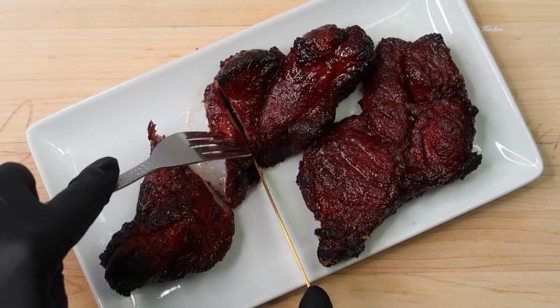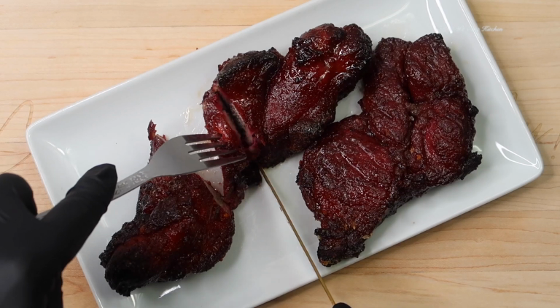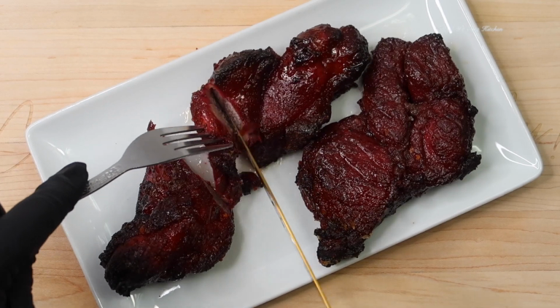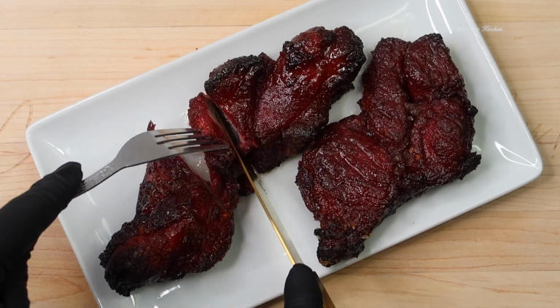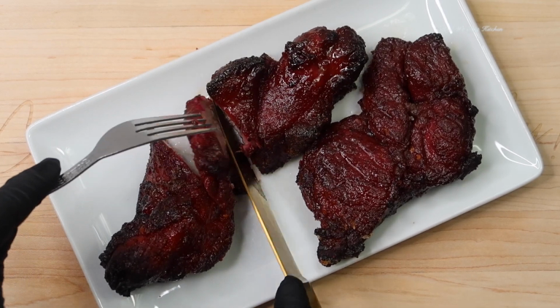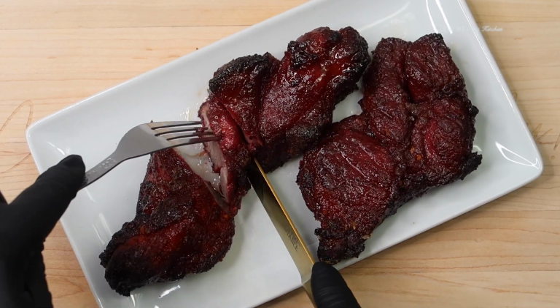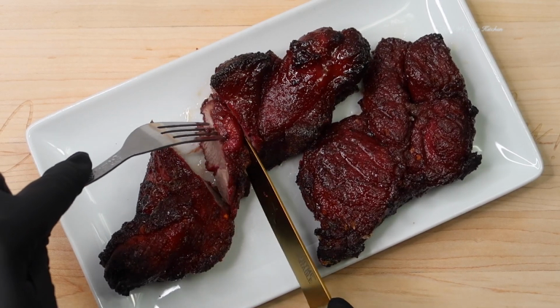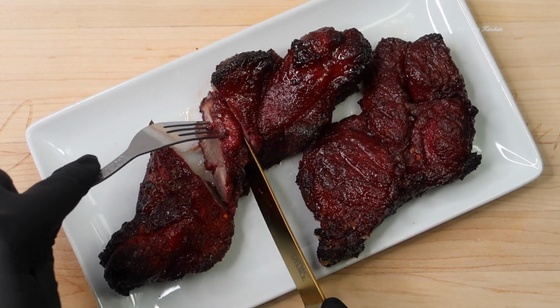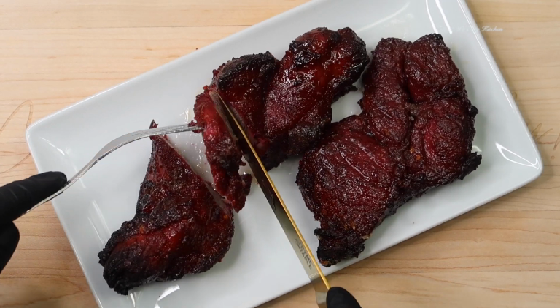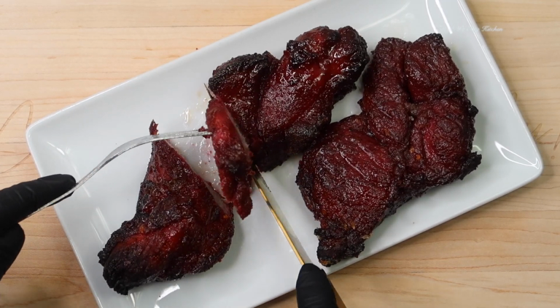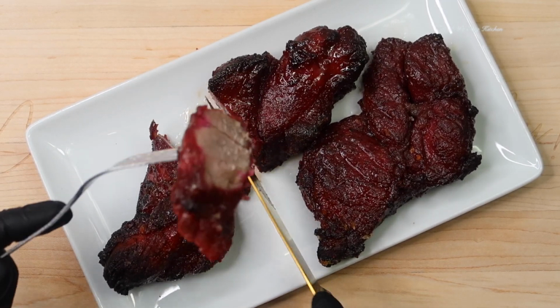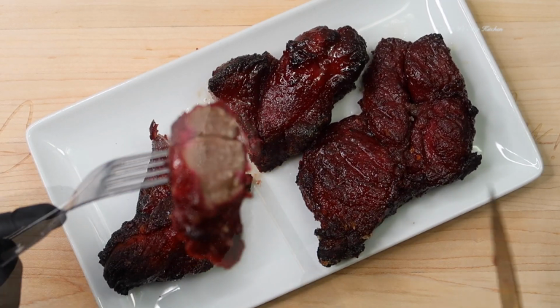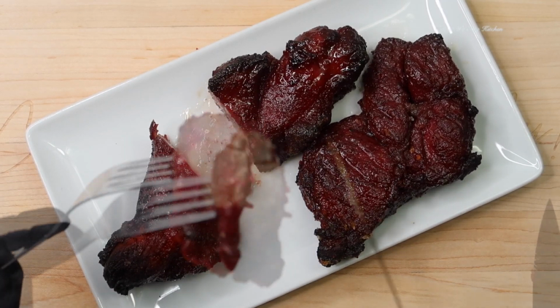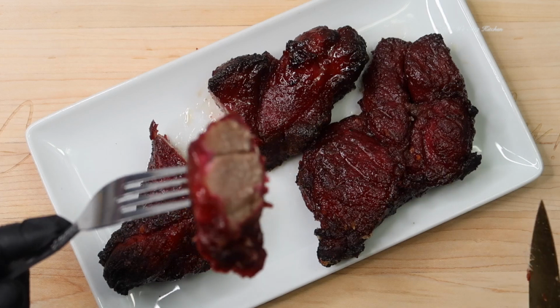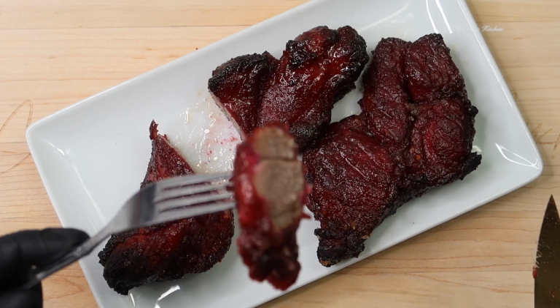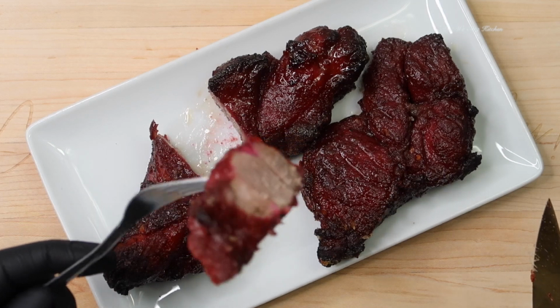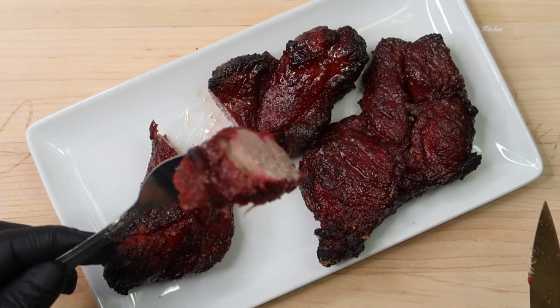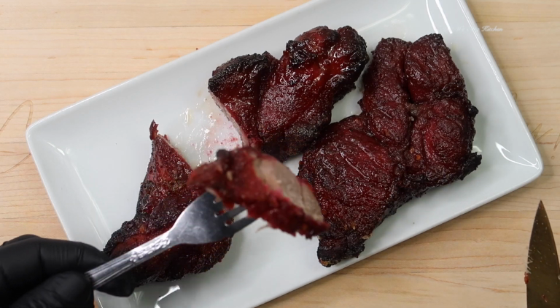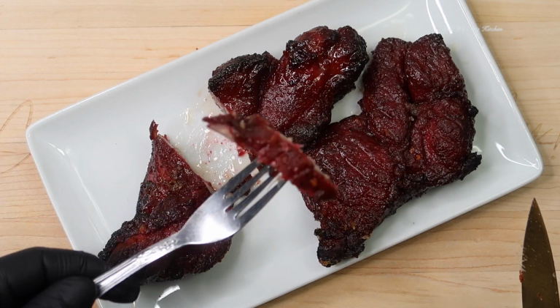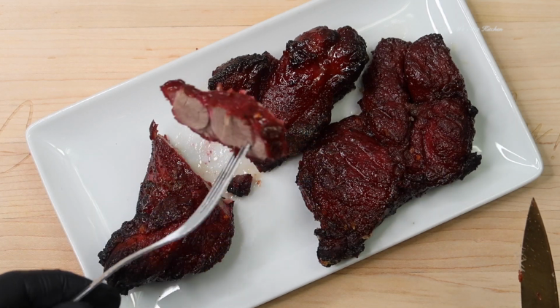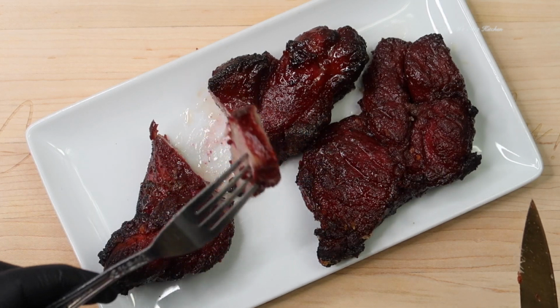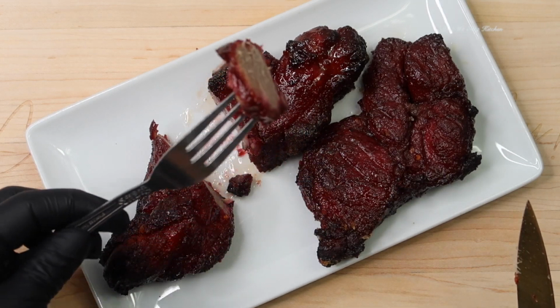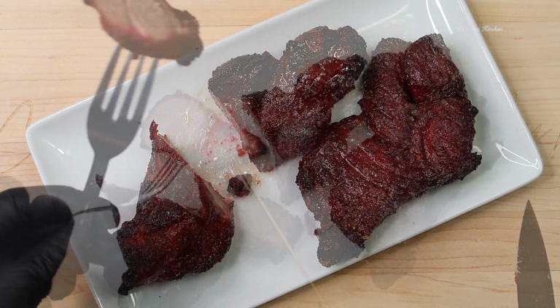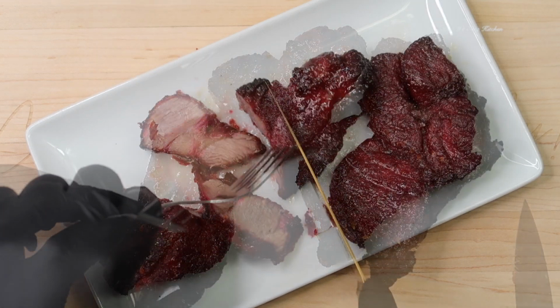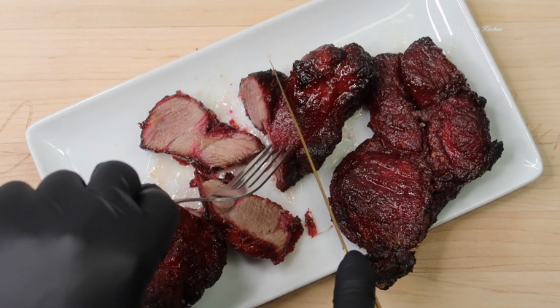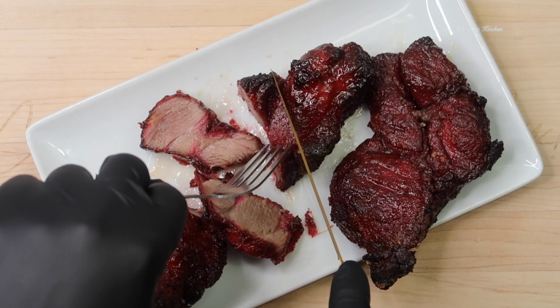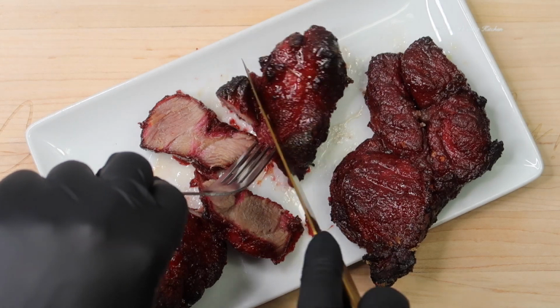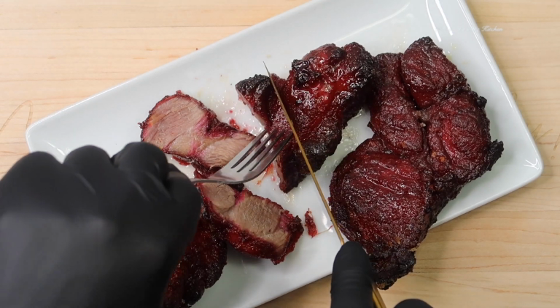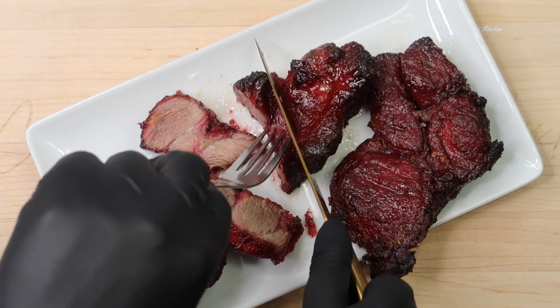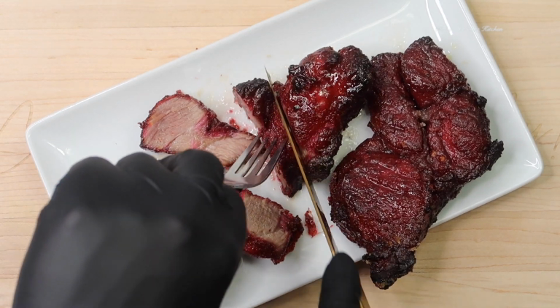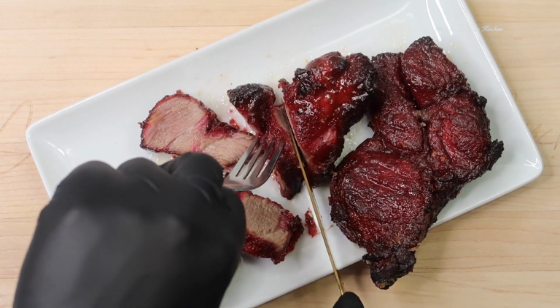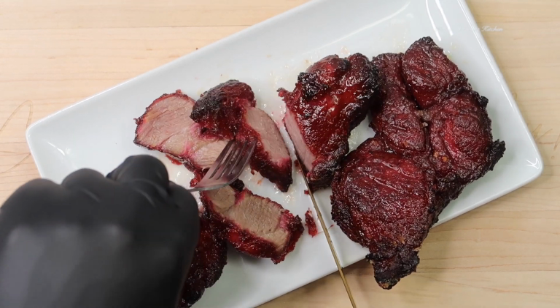We're going to let our meat rest for 10 minutes and then slice it into thin strips and enjoy. Today we made Chinese barbecue pork and it is so delicious. If you haven't tried to make Chinese barbecue pork, let me tell you — you need to try it.